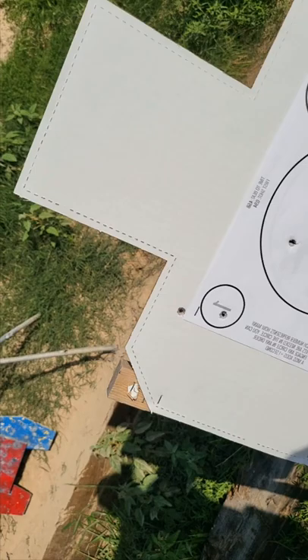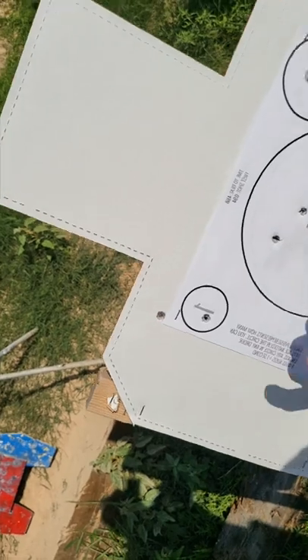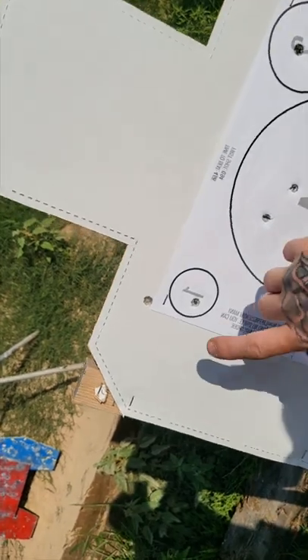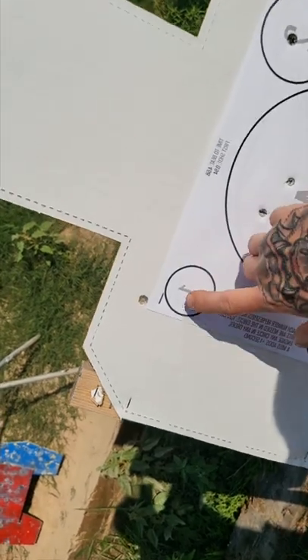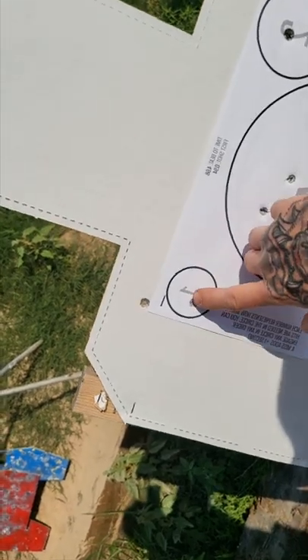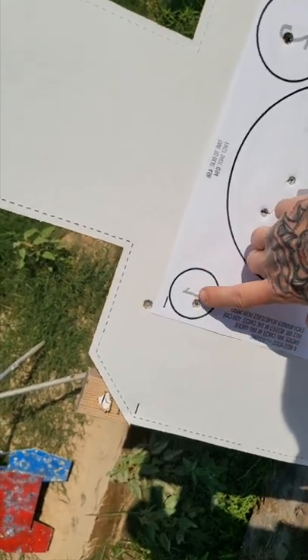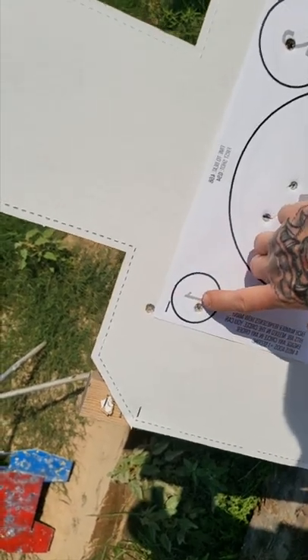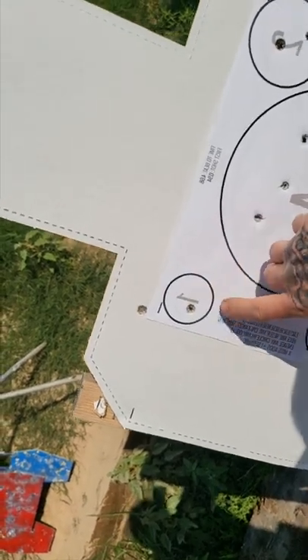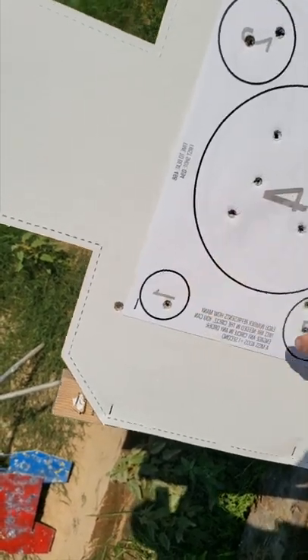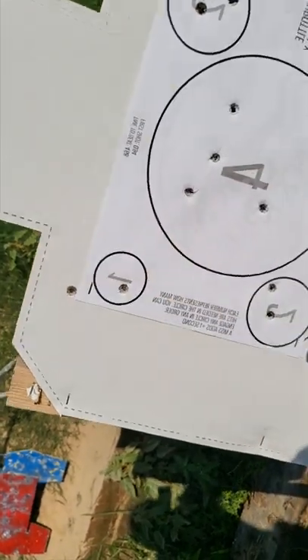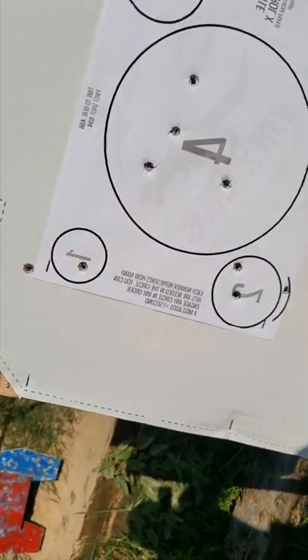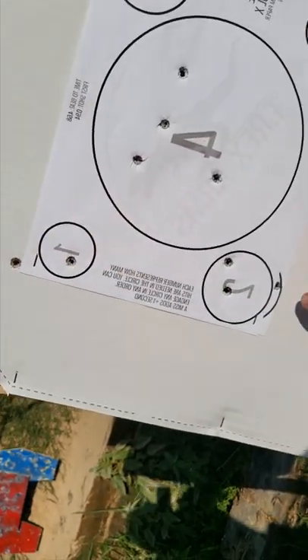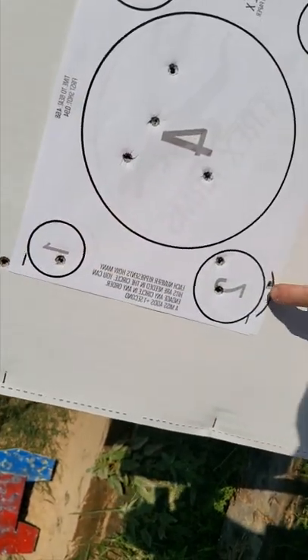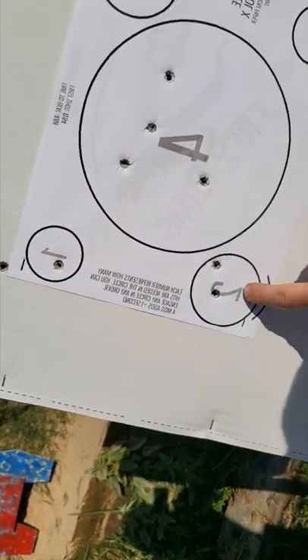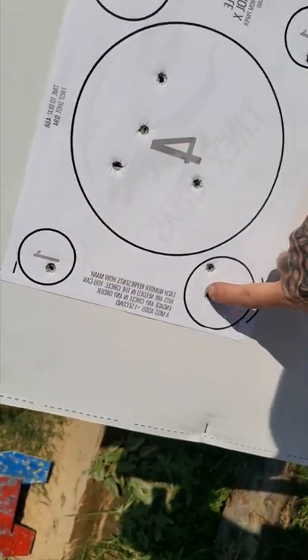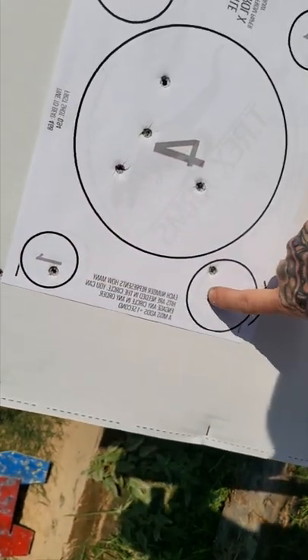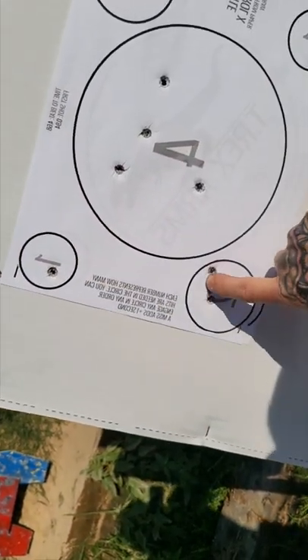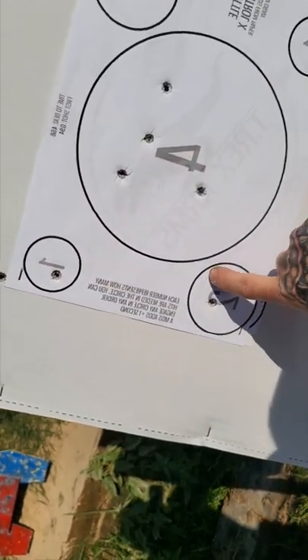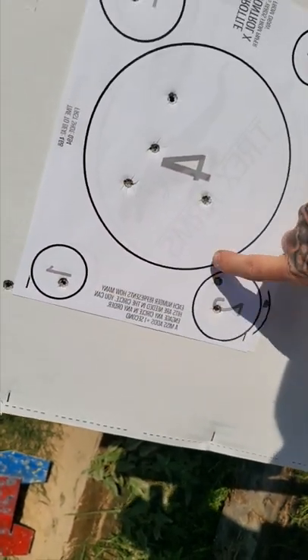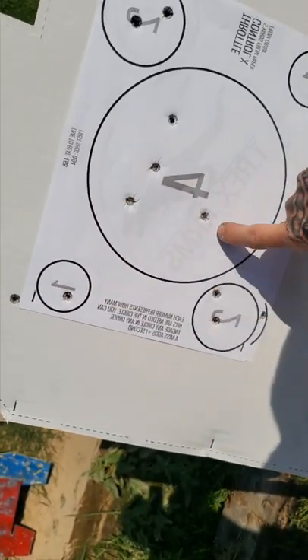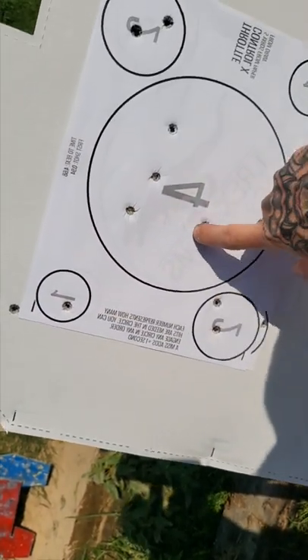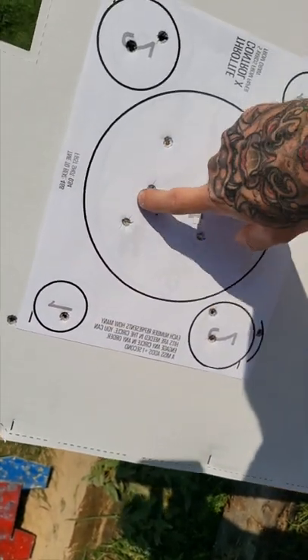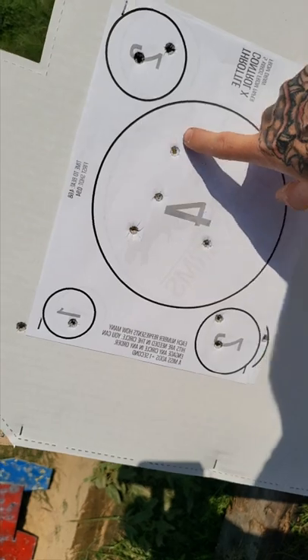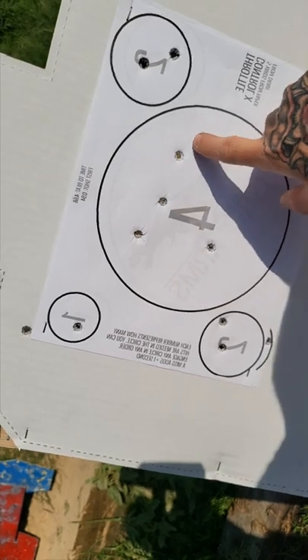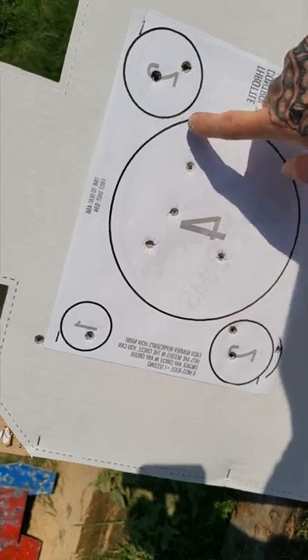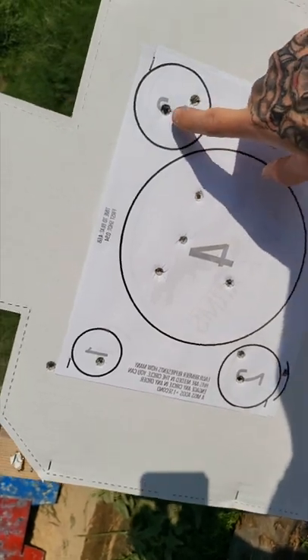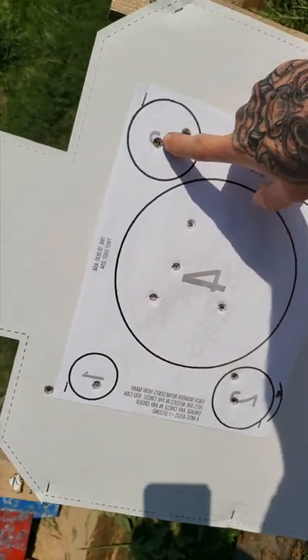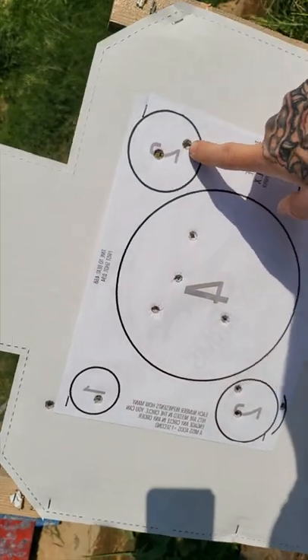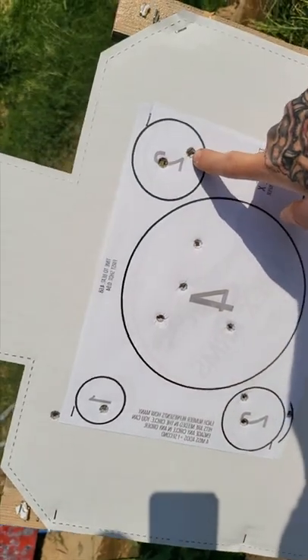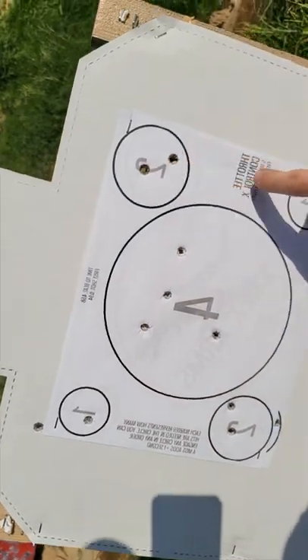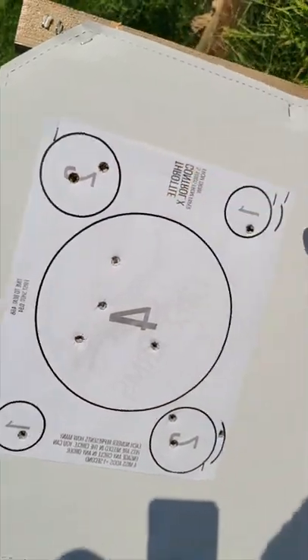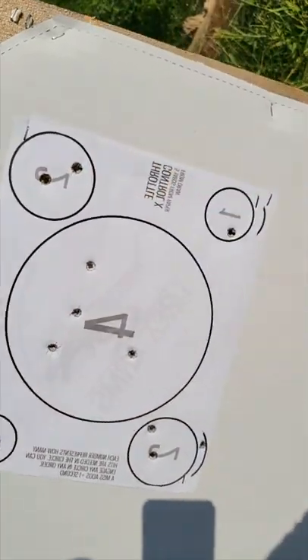Alright guys, we got one in the one, two in the two, four in the four, two in the two, and one in the one.